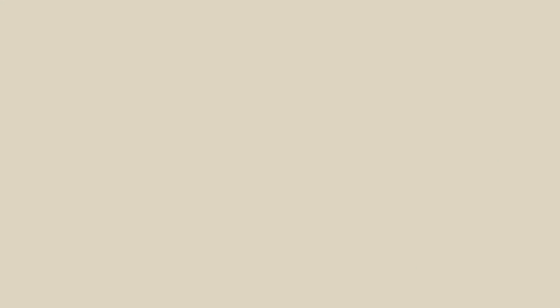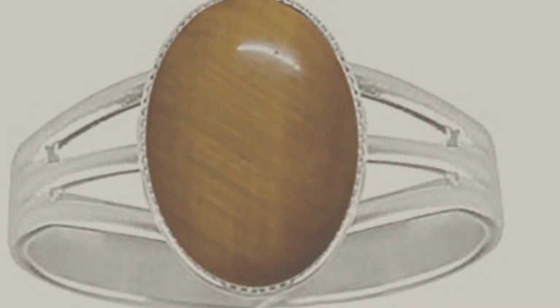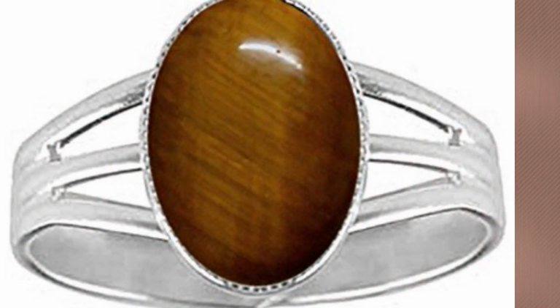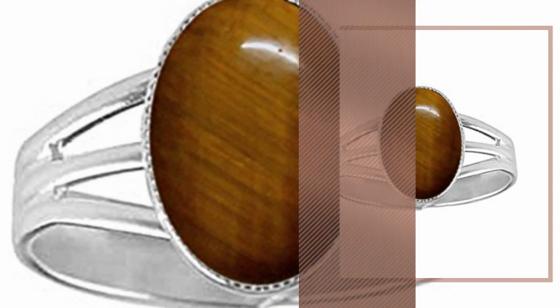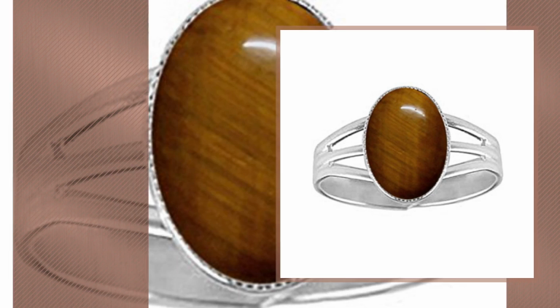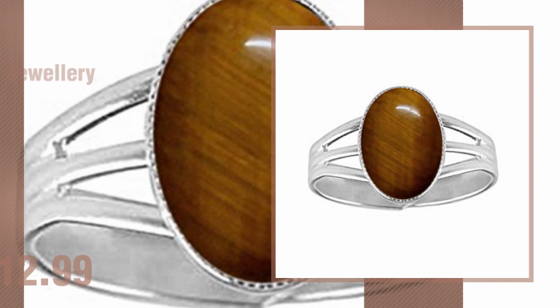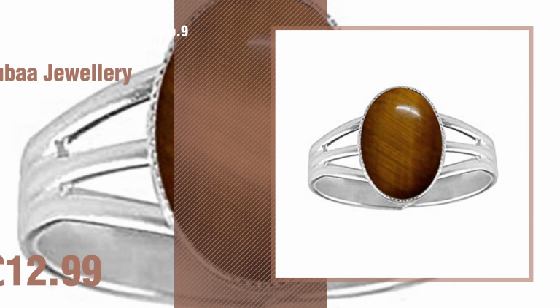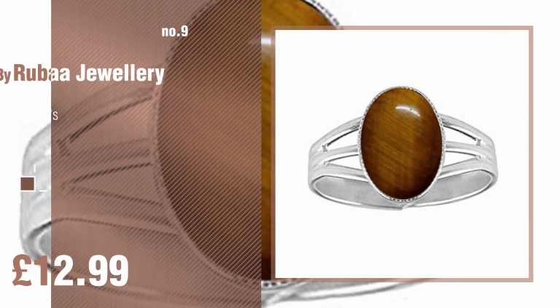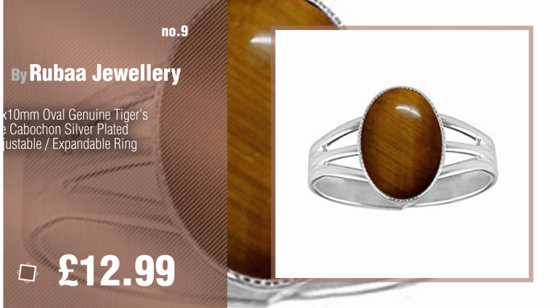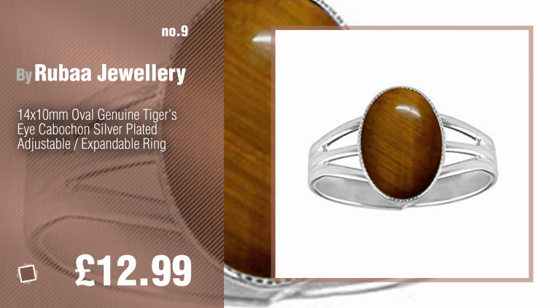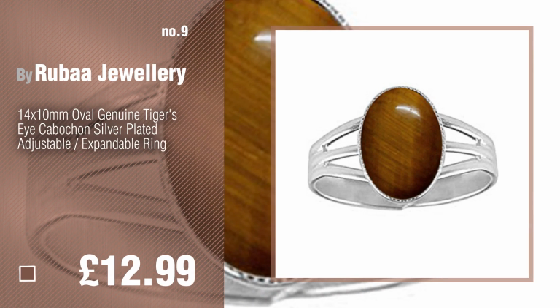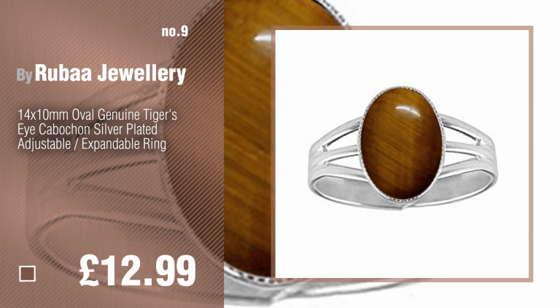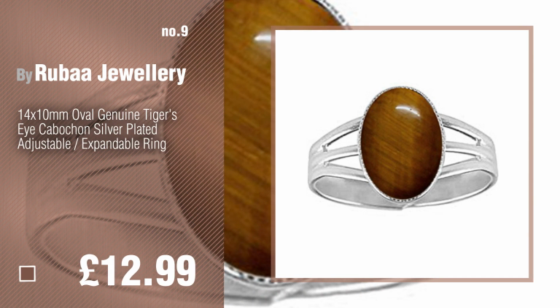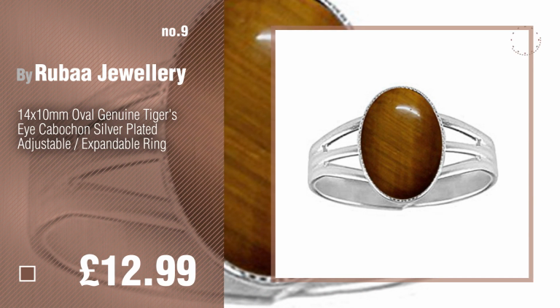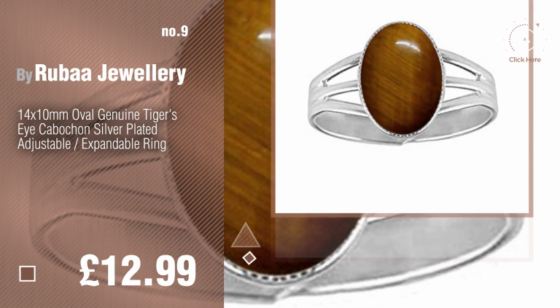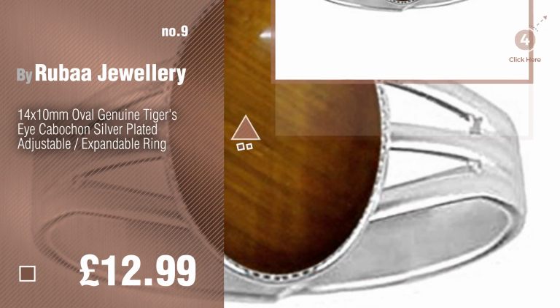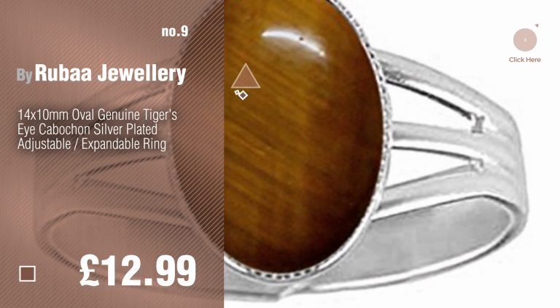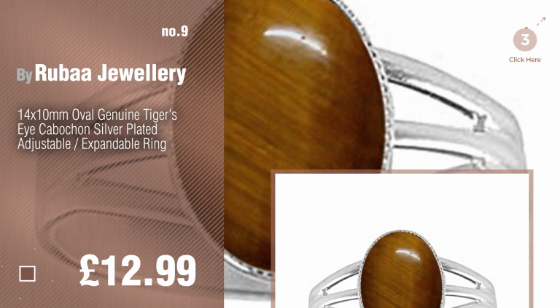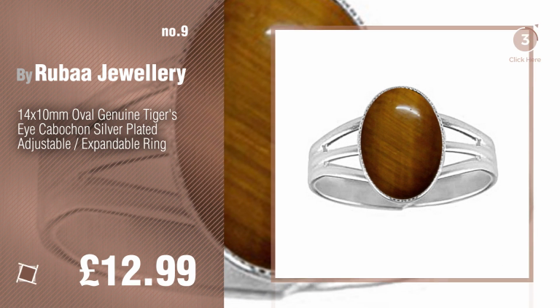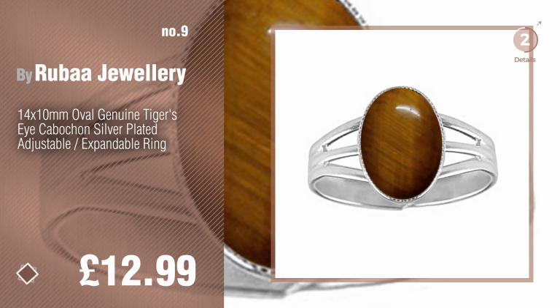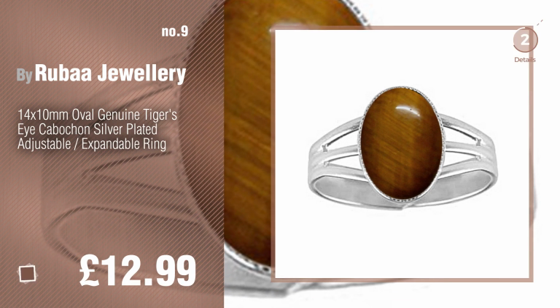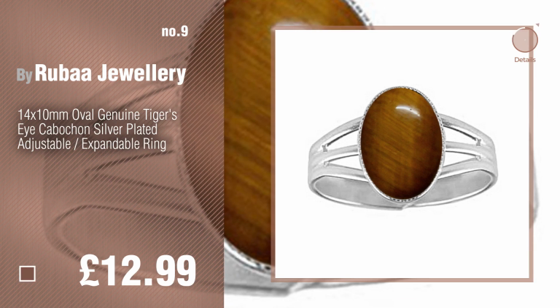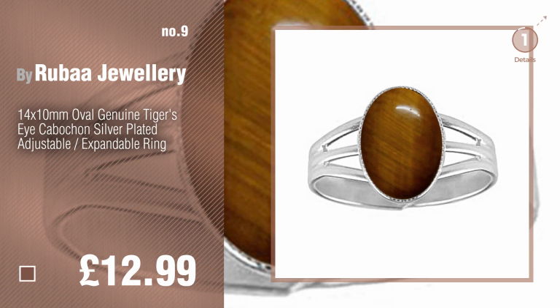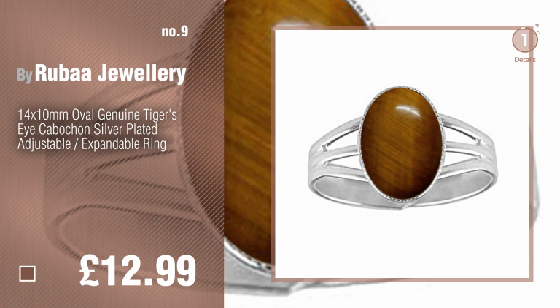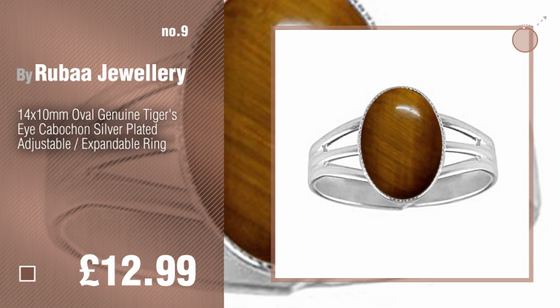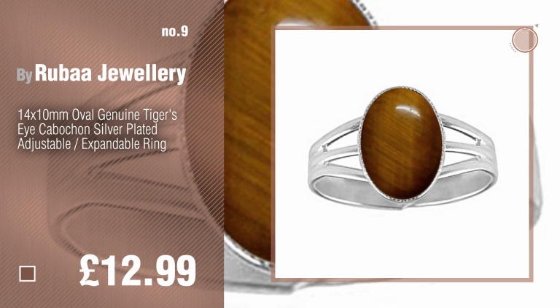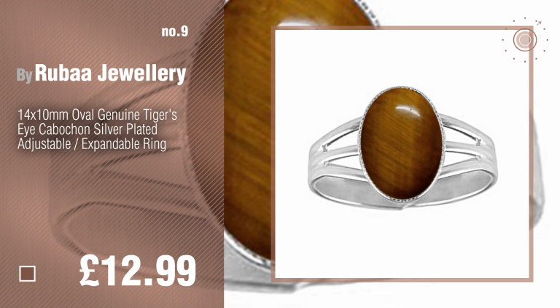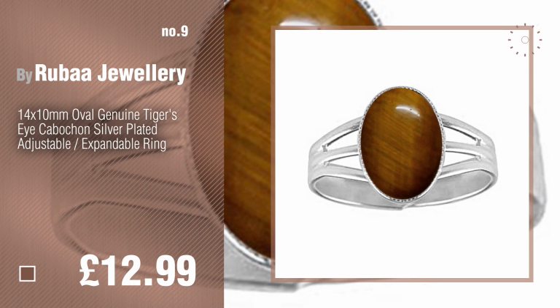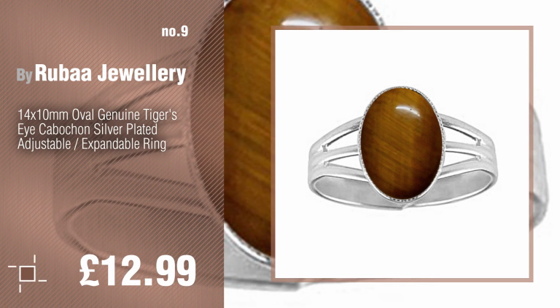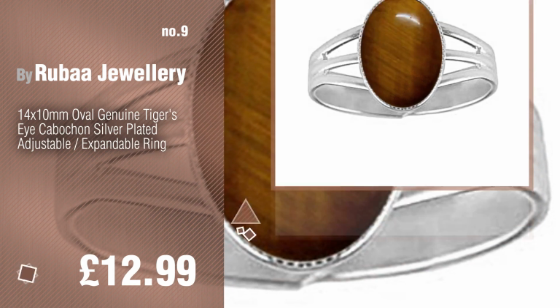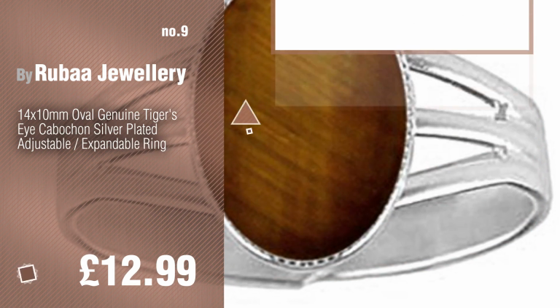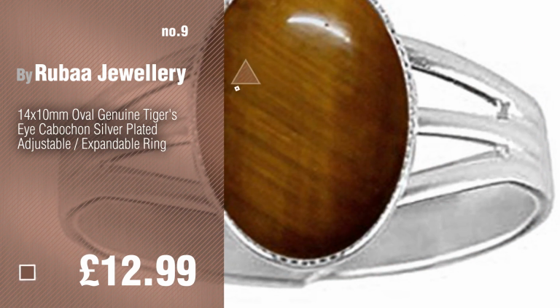Number 9. Buy Ruba Jewelry. Discover more Tiger's Eye Gemstone Rings ideas and items to explore. Click the description below.